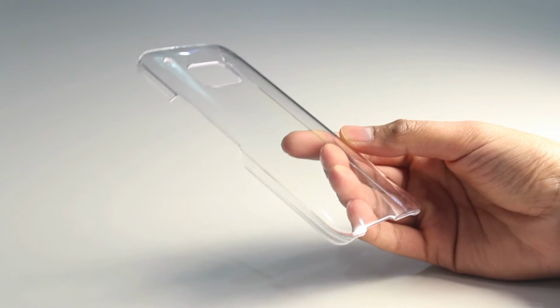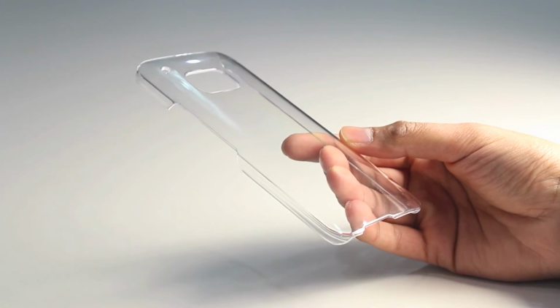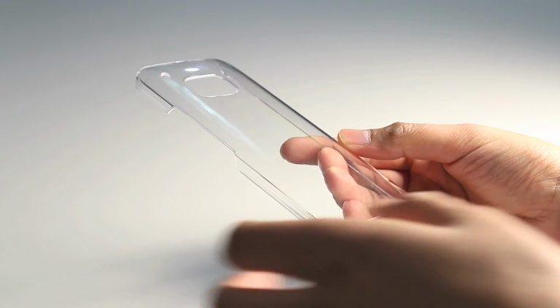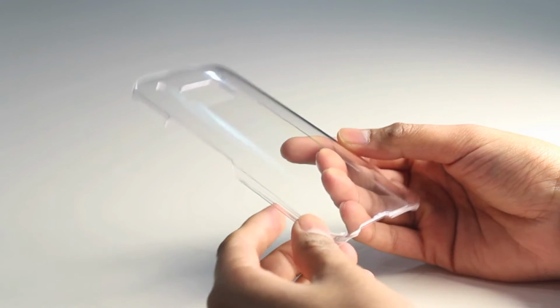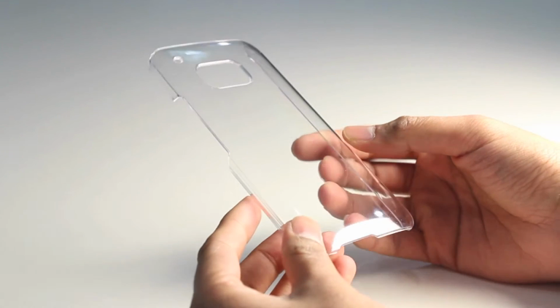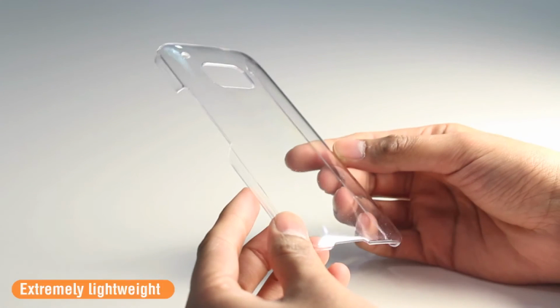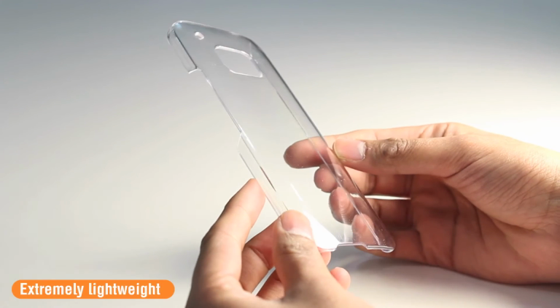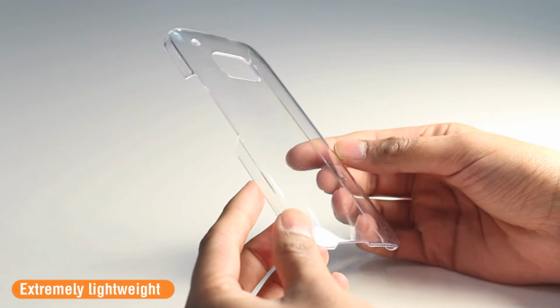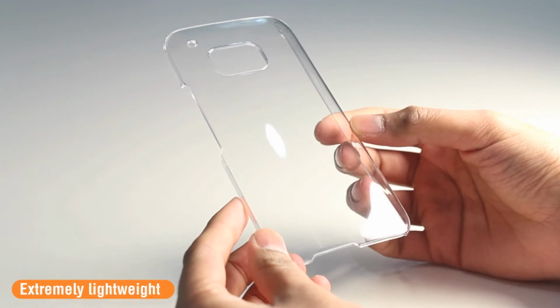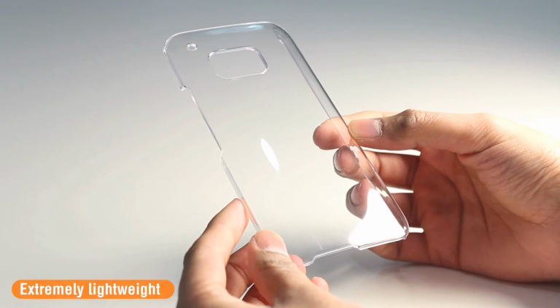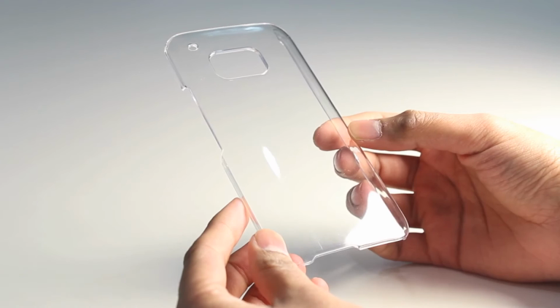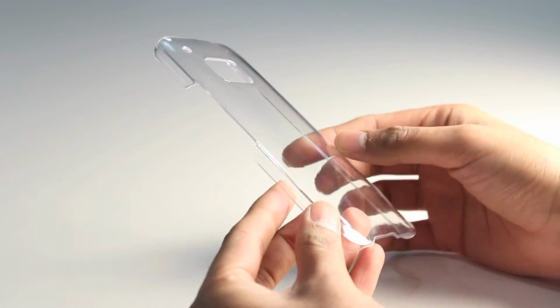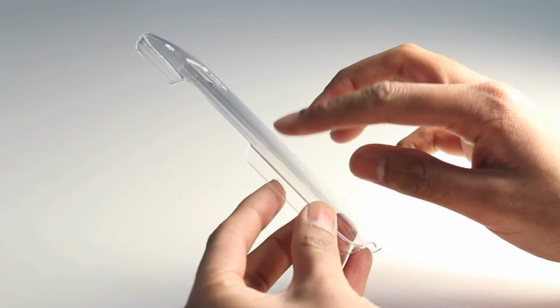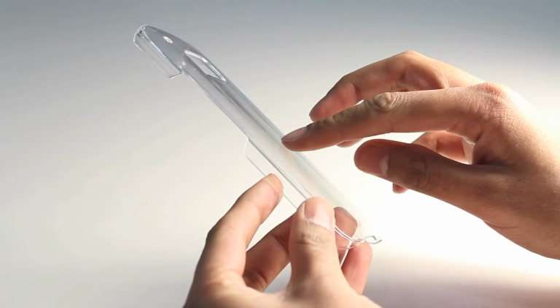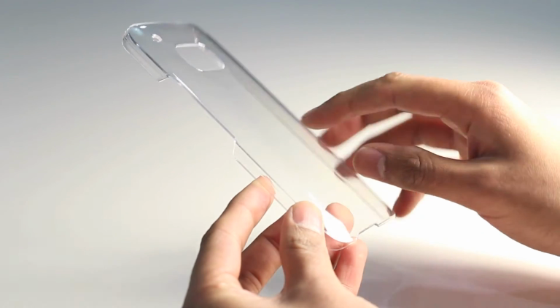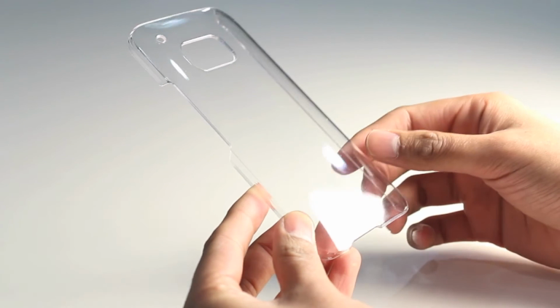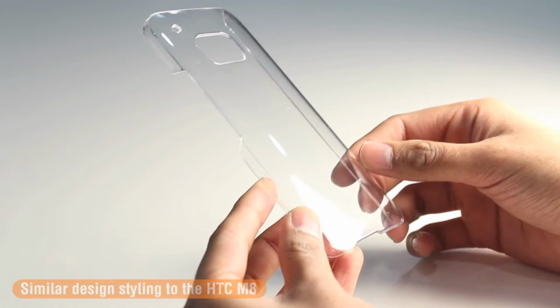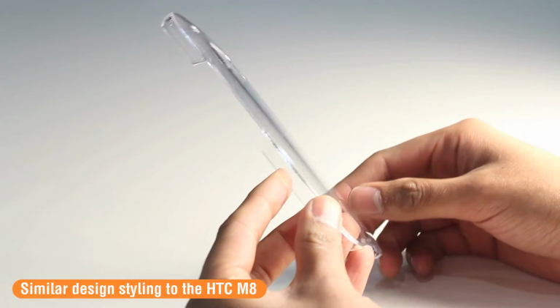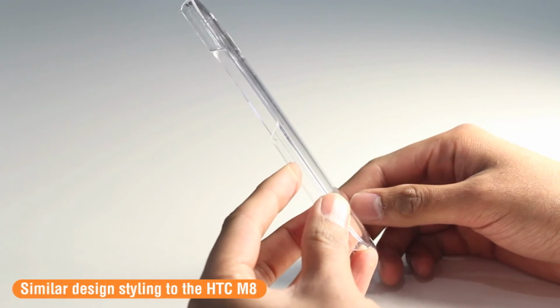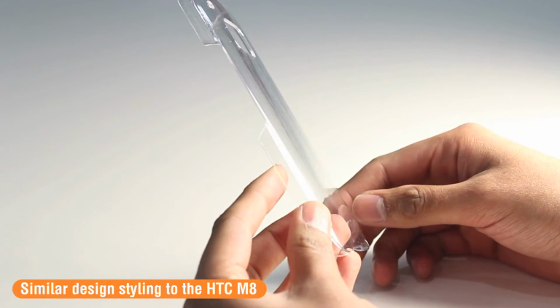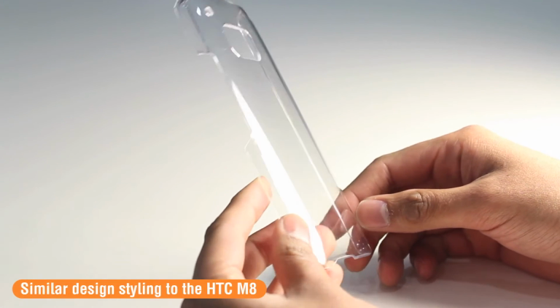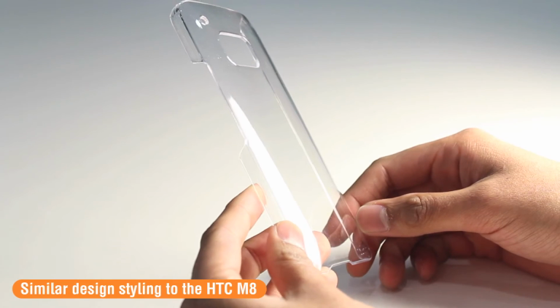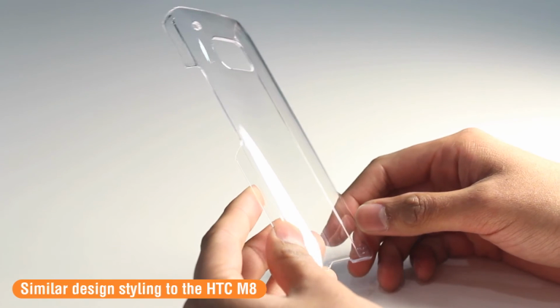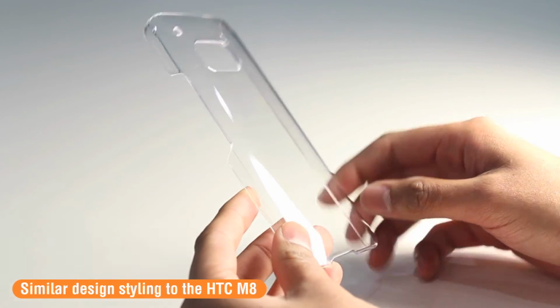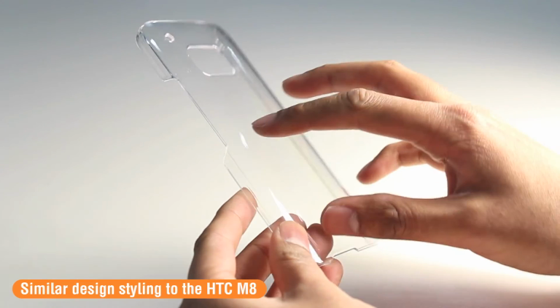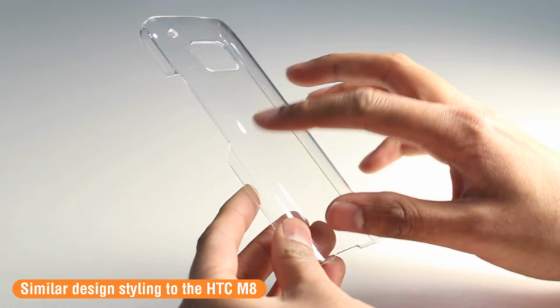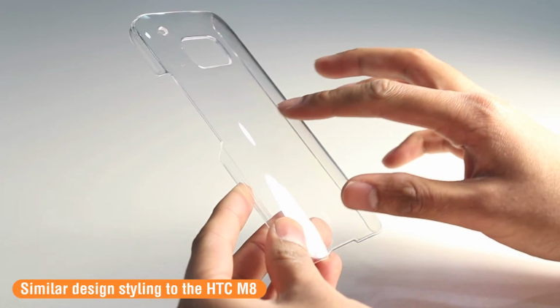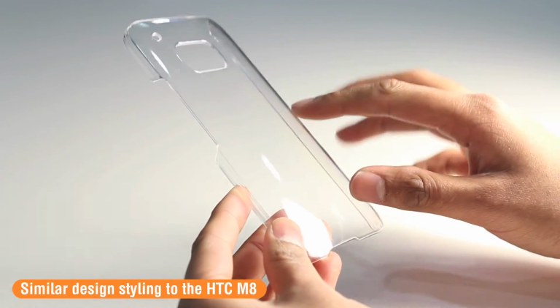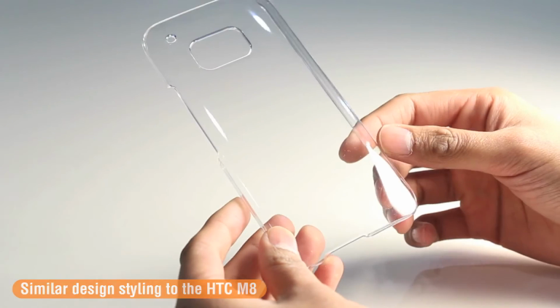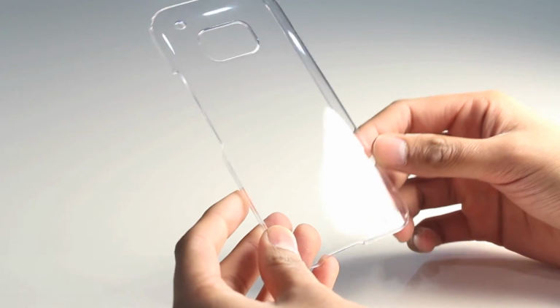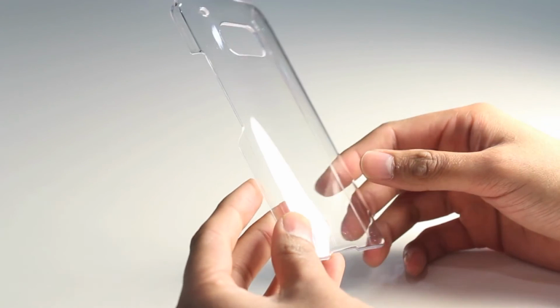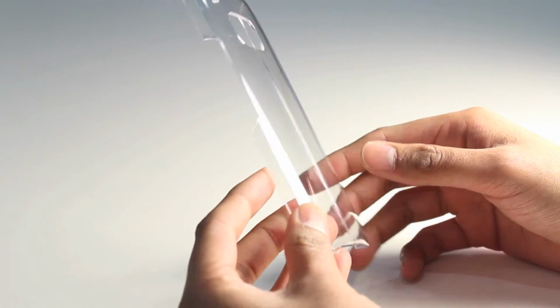The Invisi case is also extremely light, so it adds very little weight to your device once you have it on. You can see the design styling — it has a very nice curved back, similar to what was on the HTC M8, so it's a design feature that has been carried across to the upcoming HTC M9.